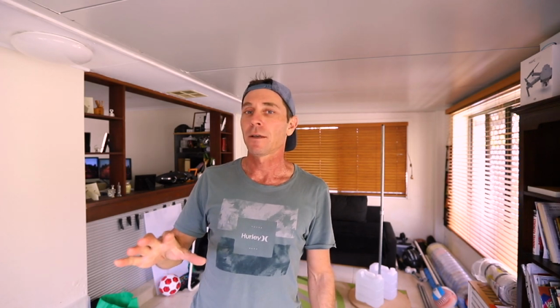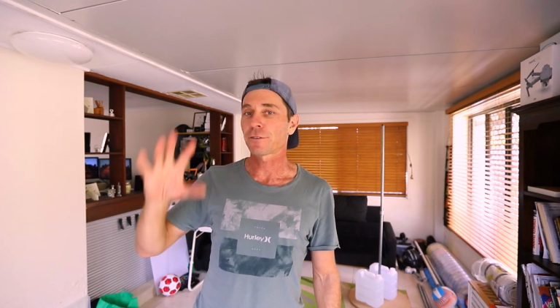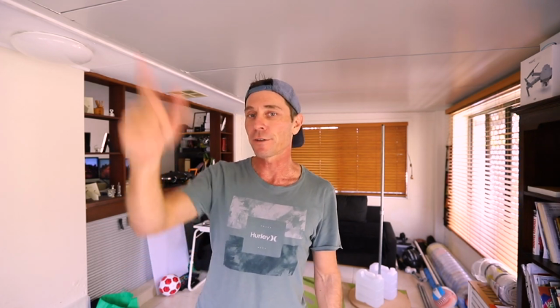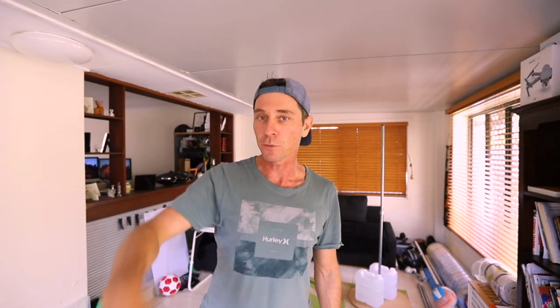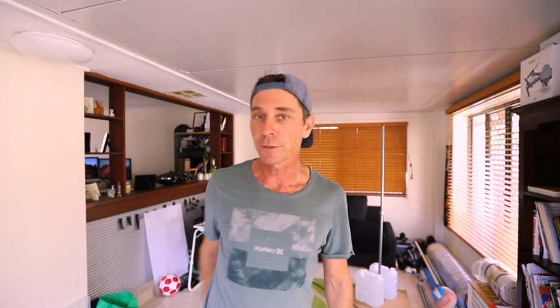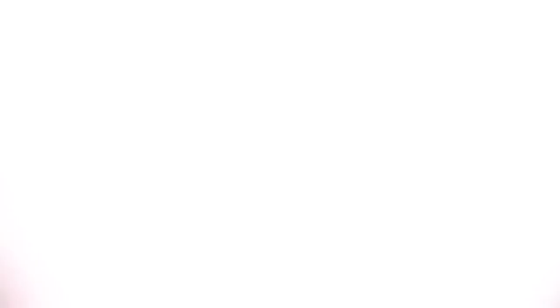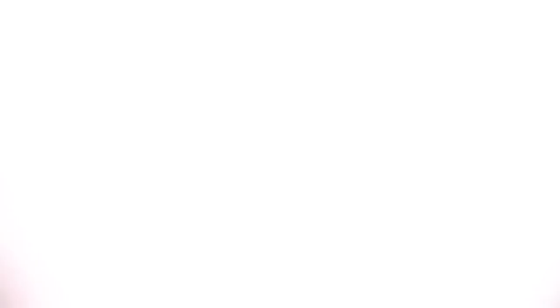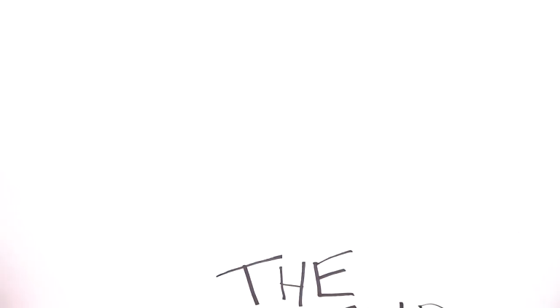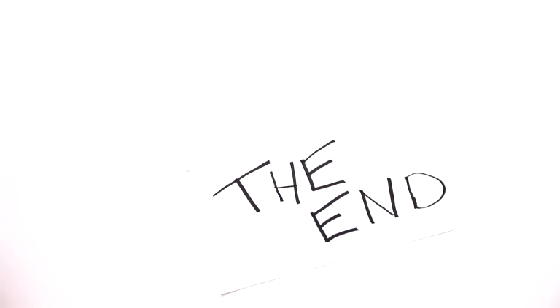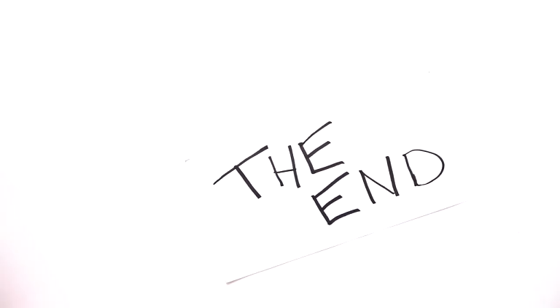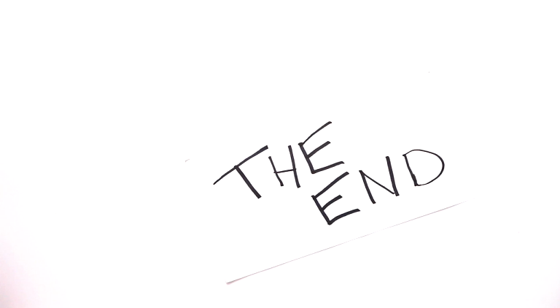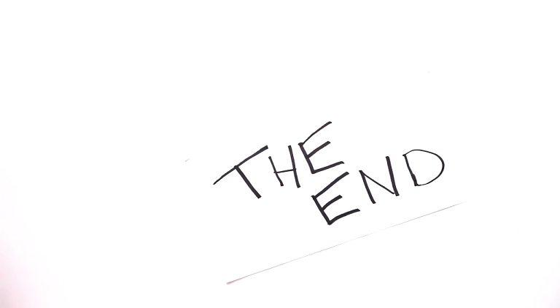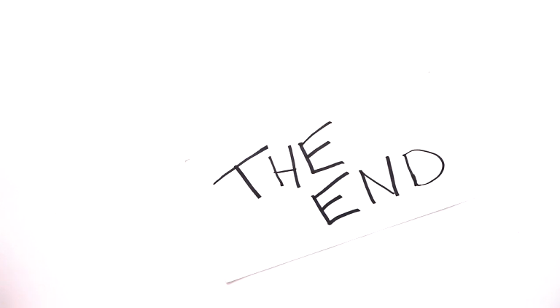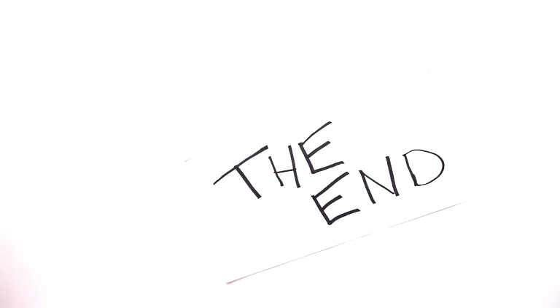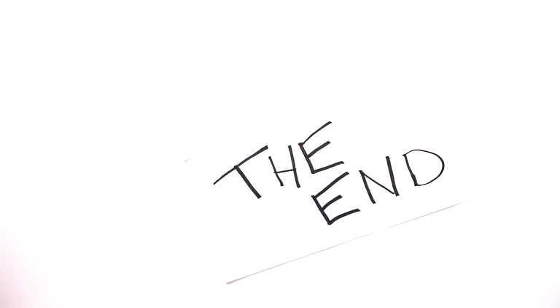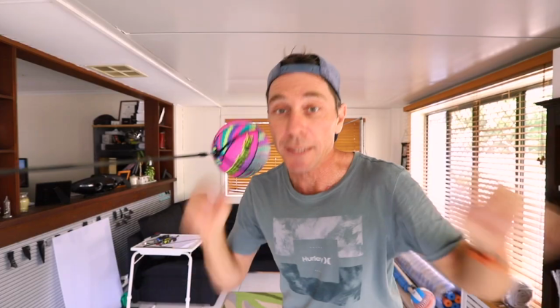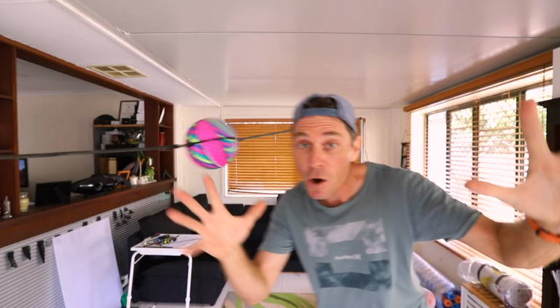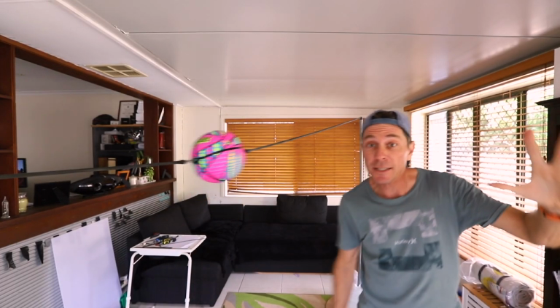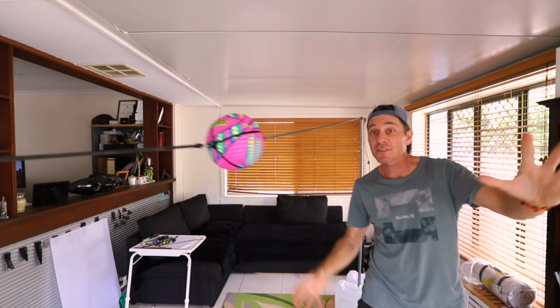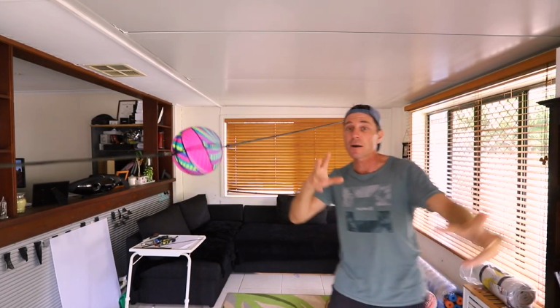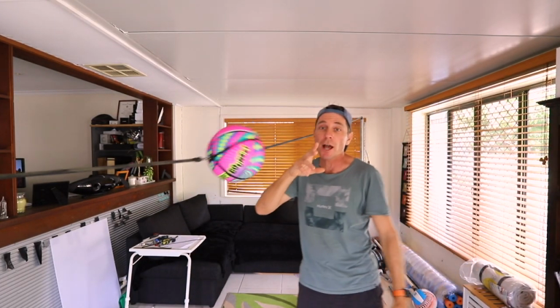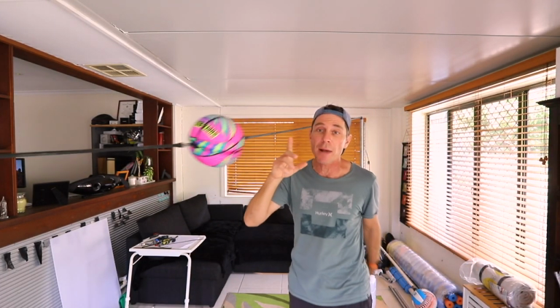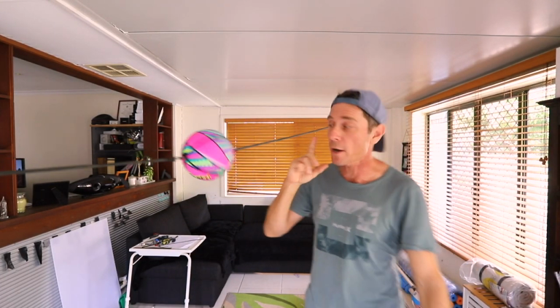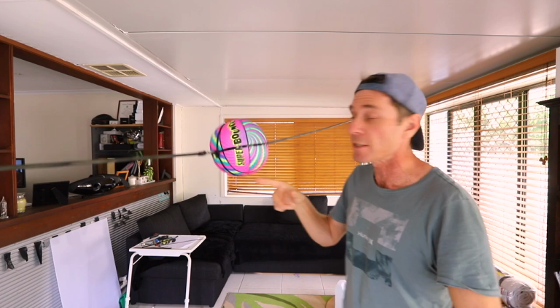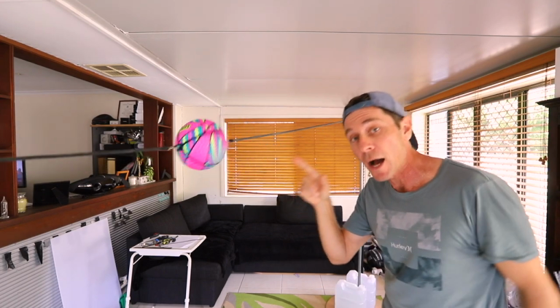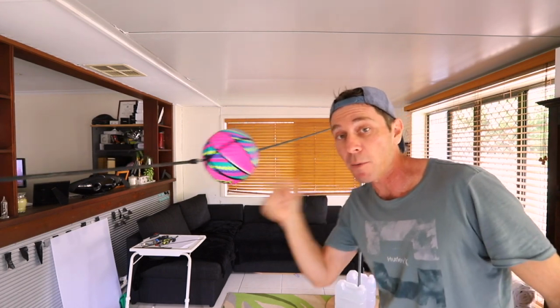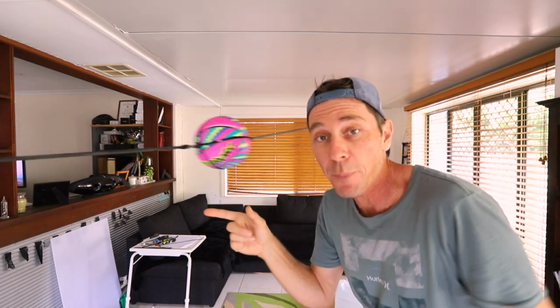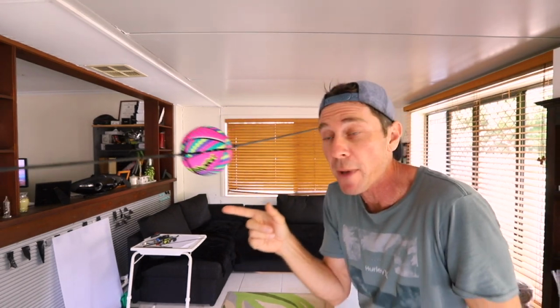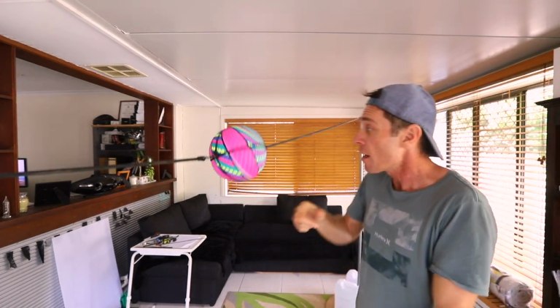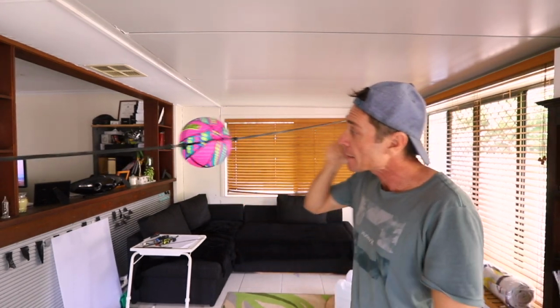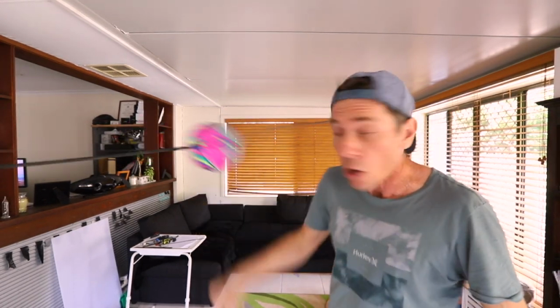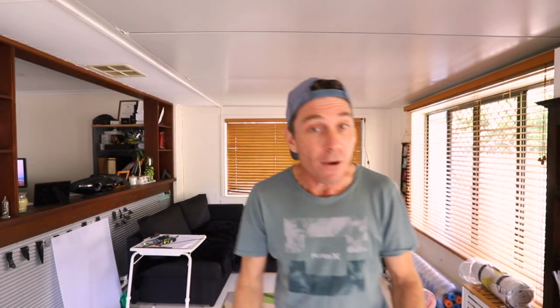I'll see you guys next week. G'day guys, in this video I'm going to show you how to make one of these — a double-ended punching bag that is a lot of fun.